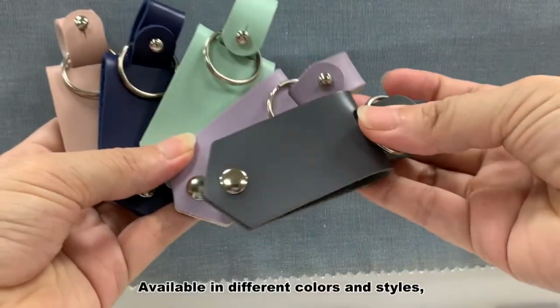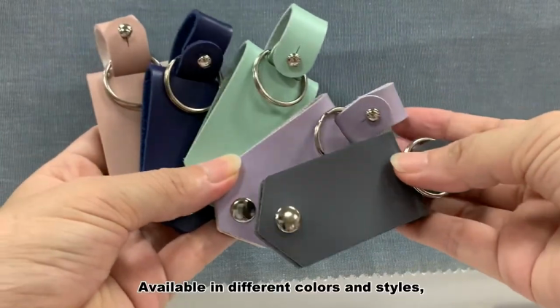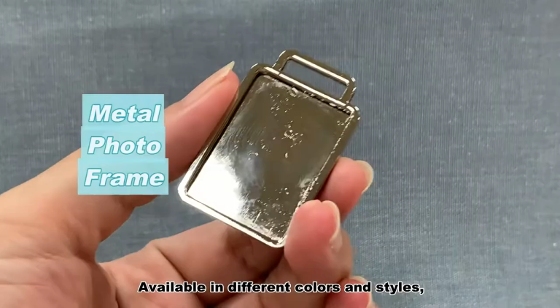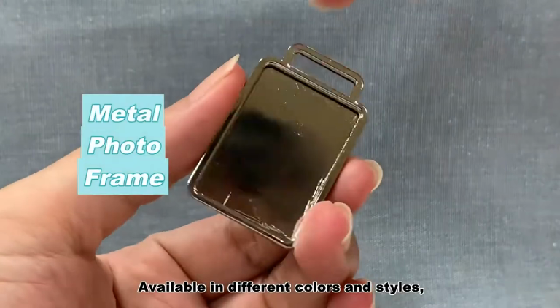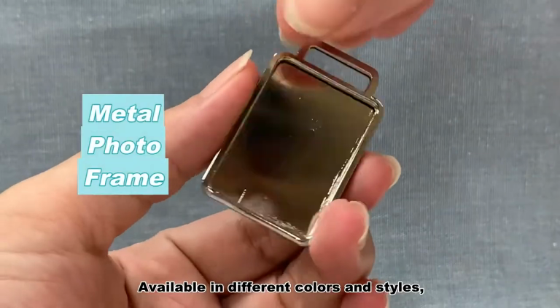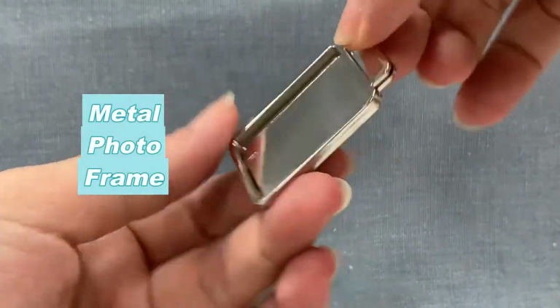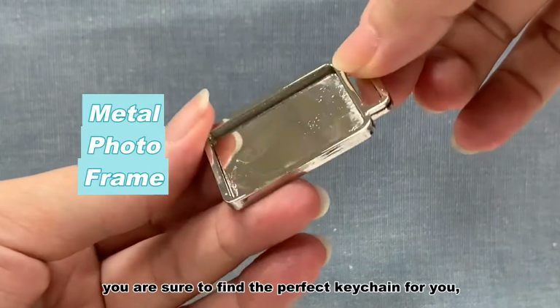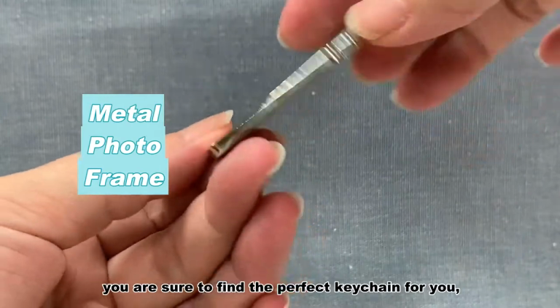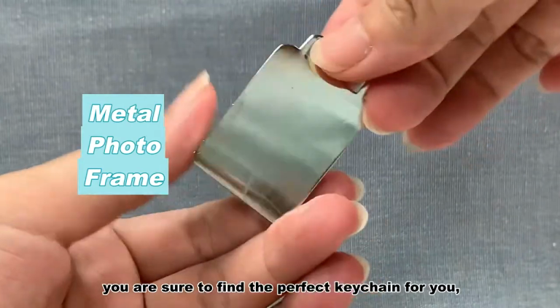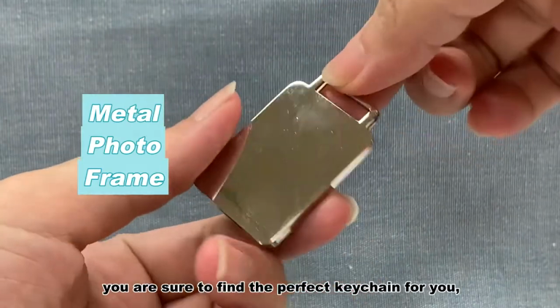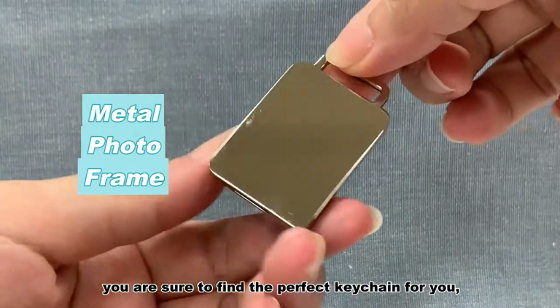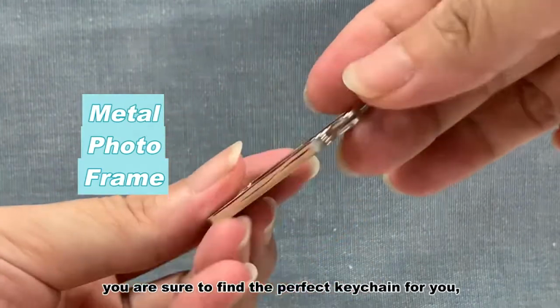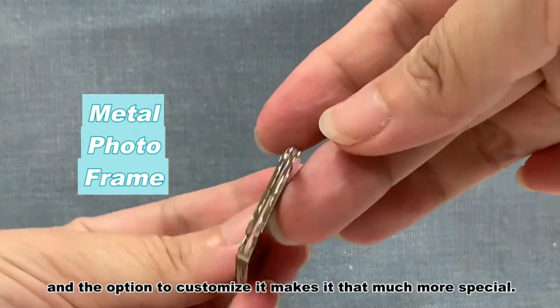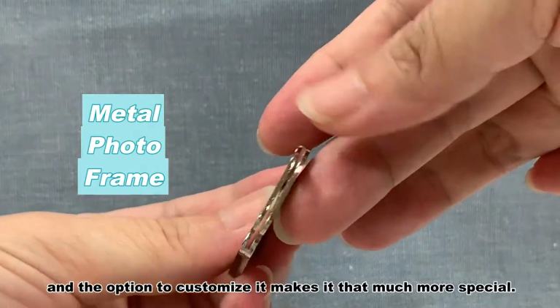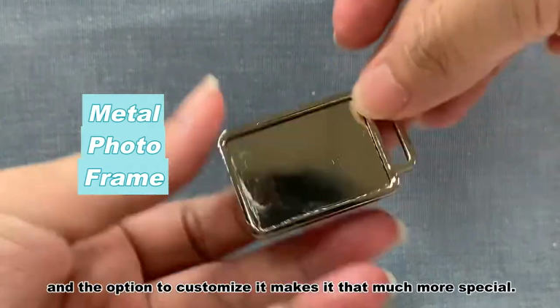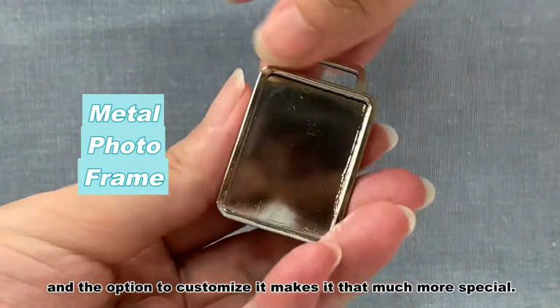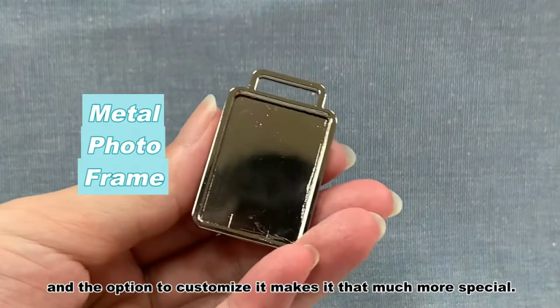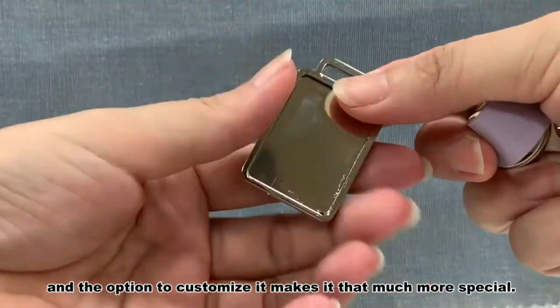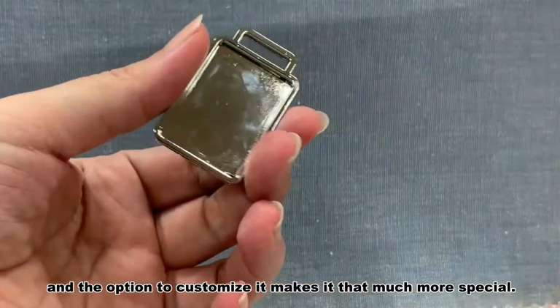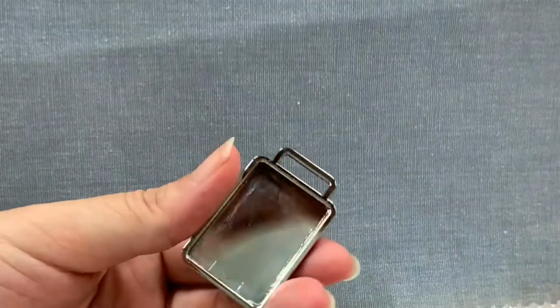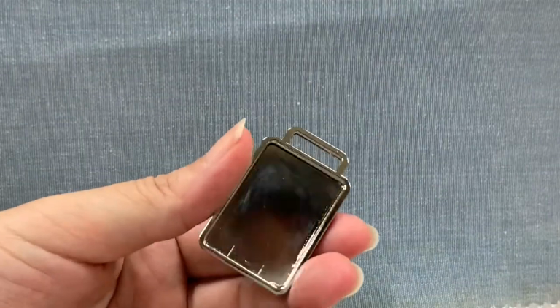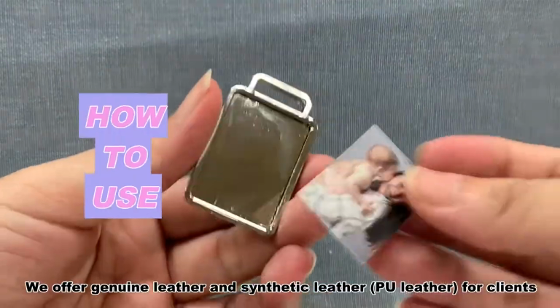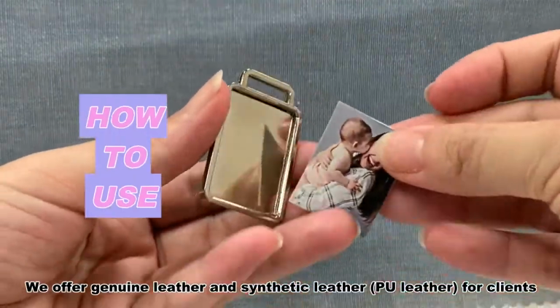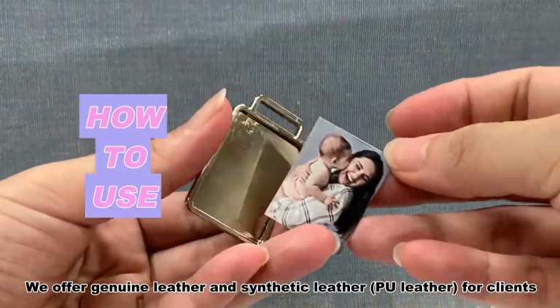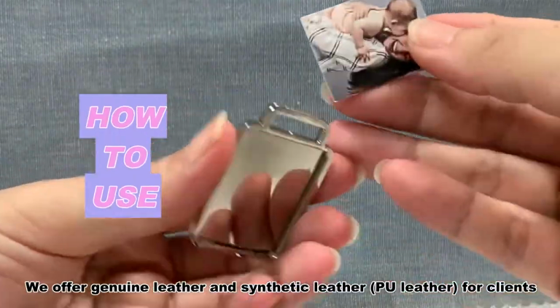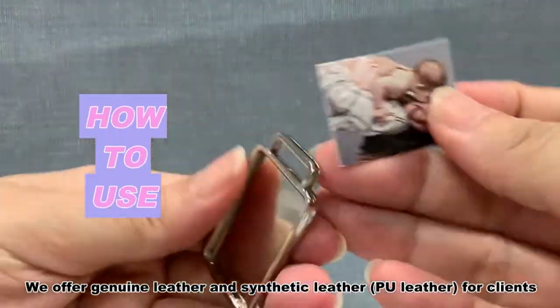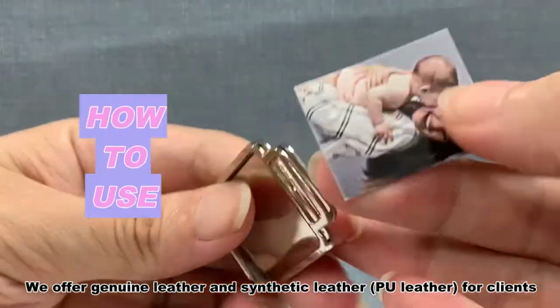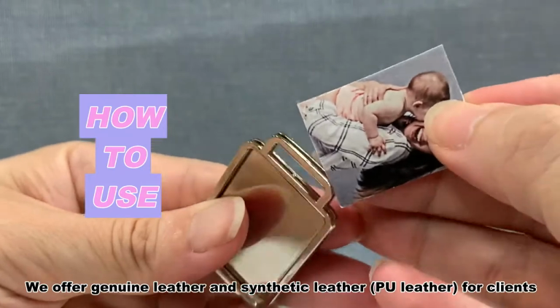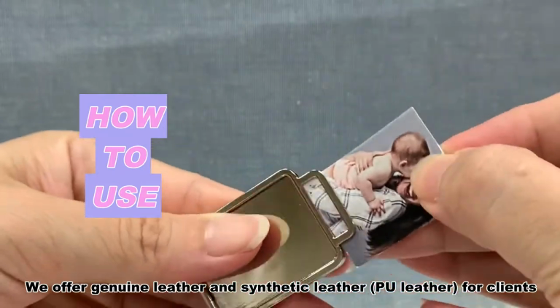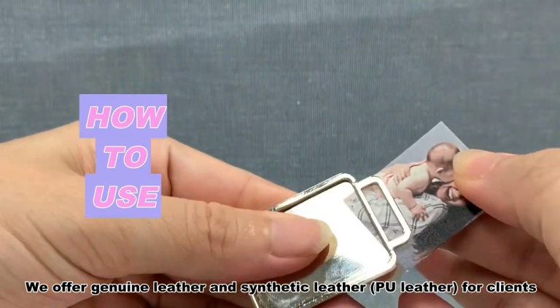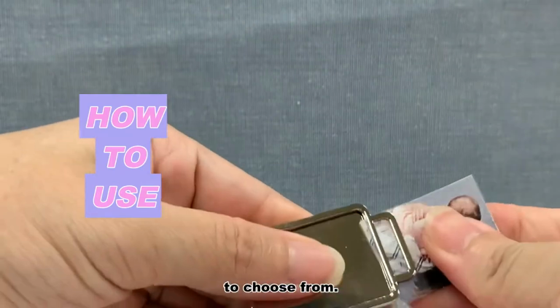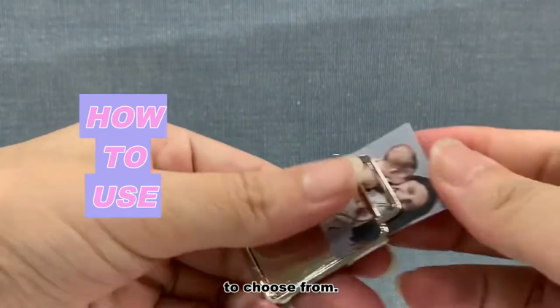Available in different colors and styles, you are sure to find the perfect keychain for you, and the option to customize it makes it that much more special. We offer genuine leather and synthetic leather, PU leather, for clients to choose from.